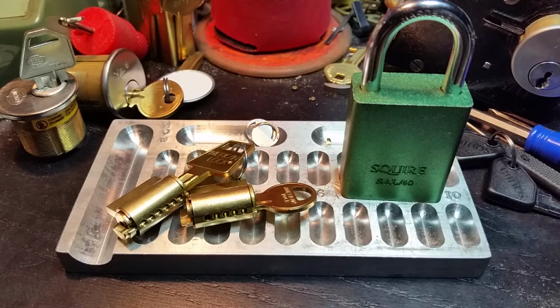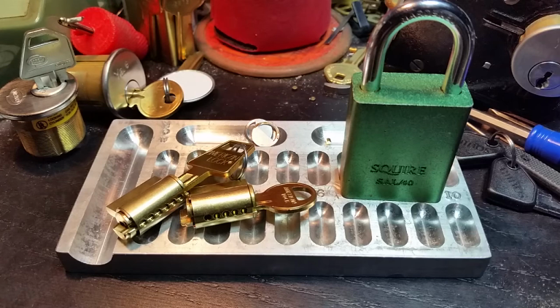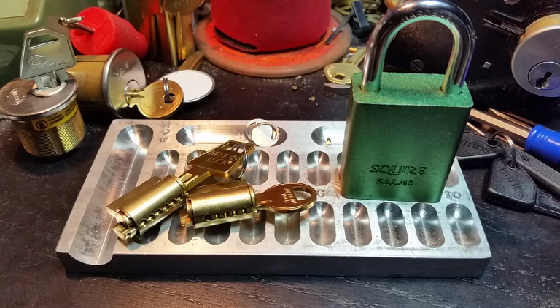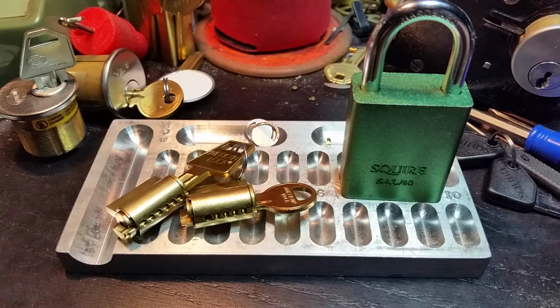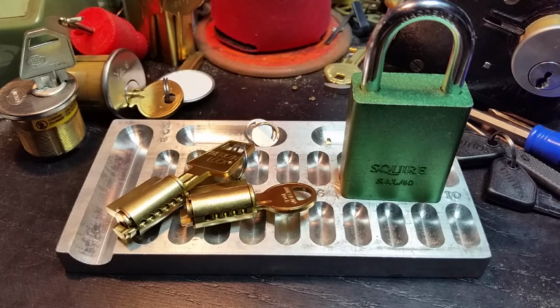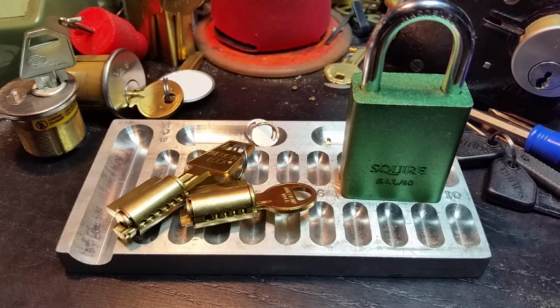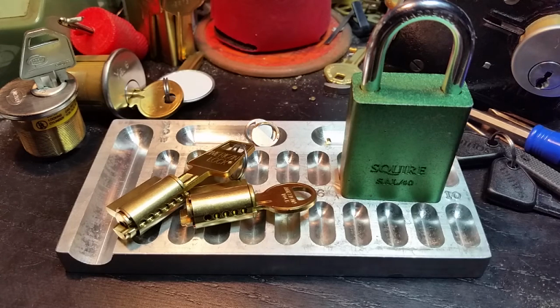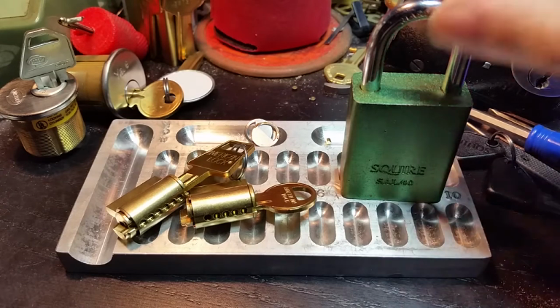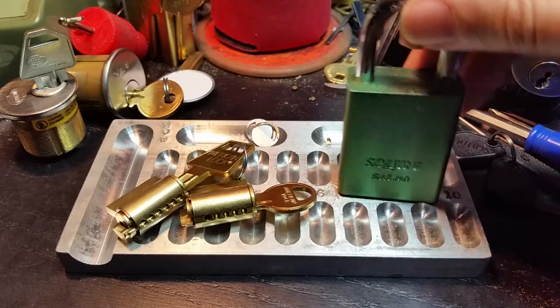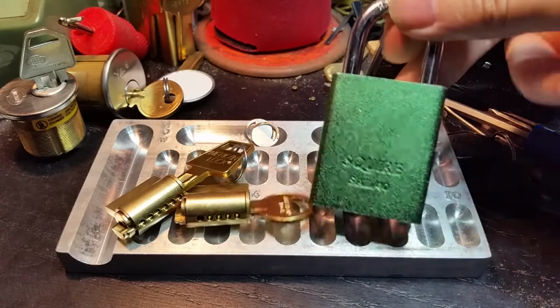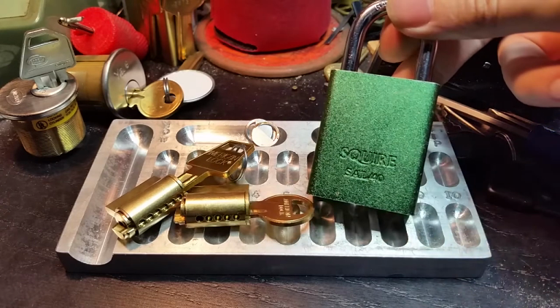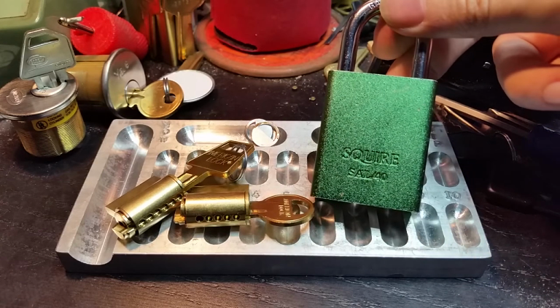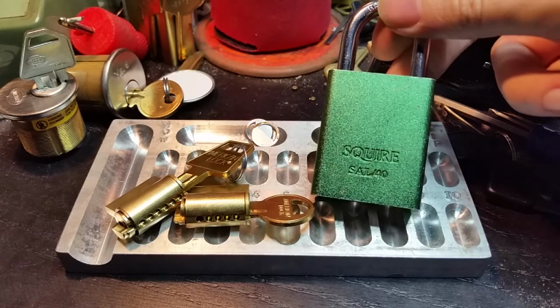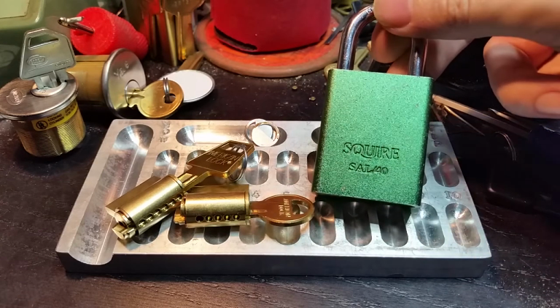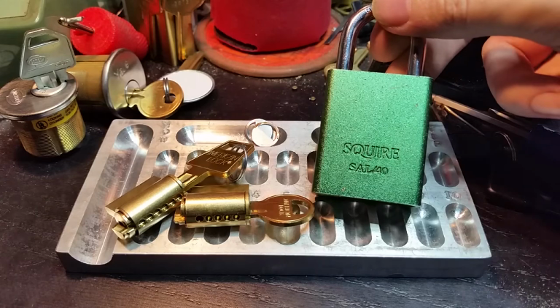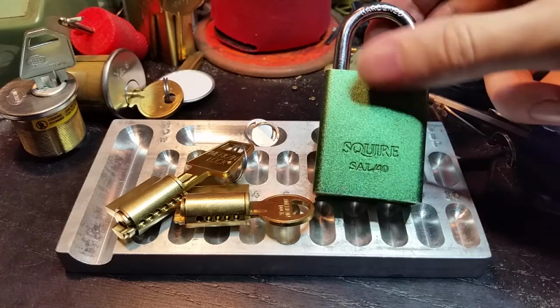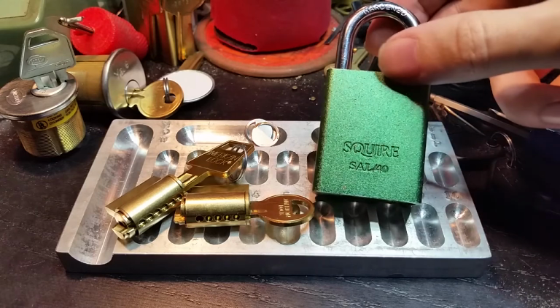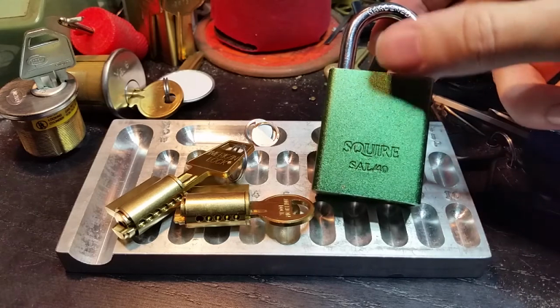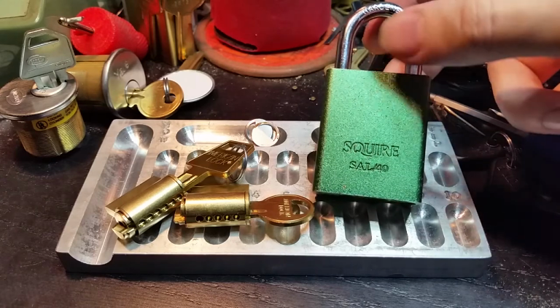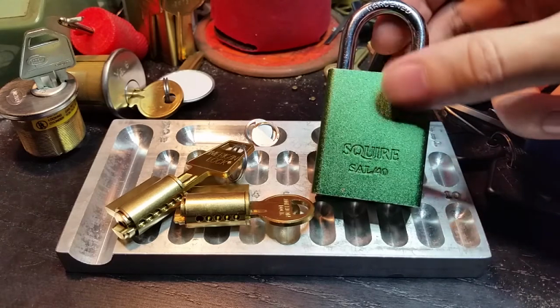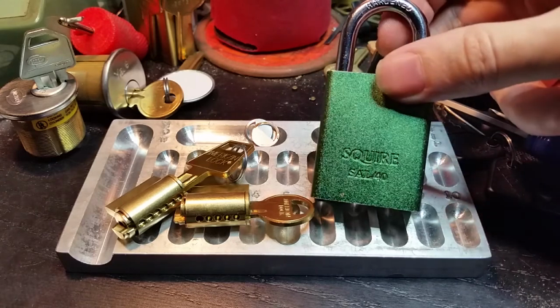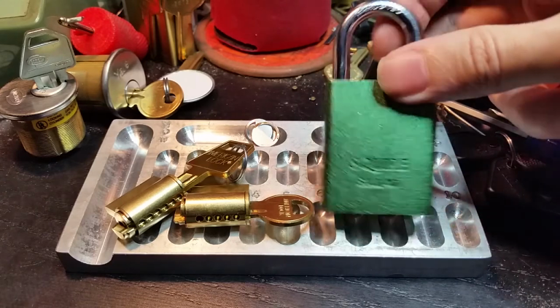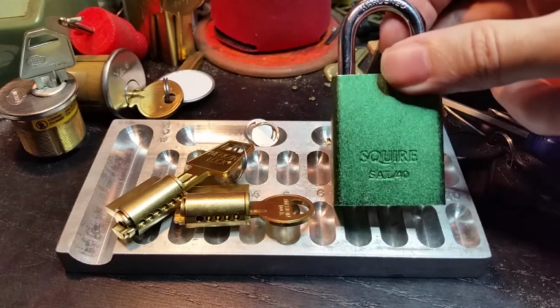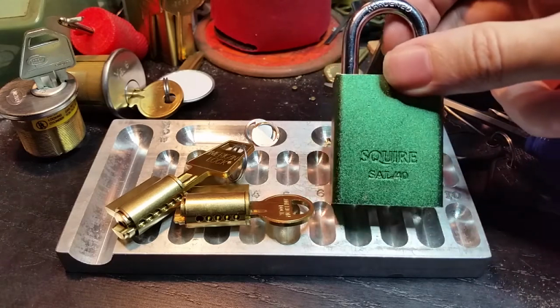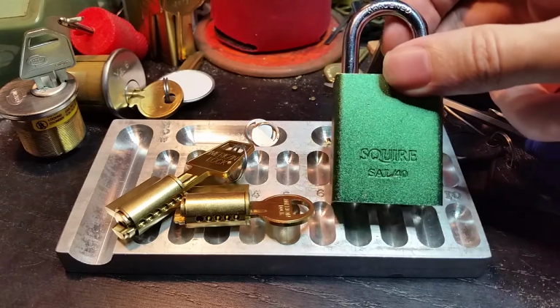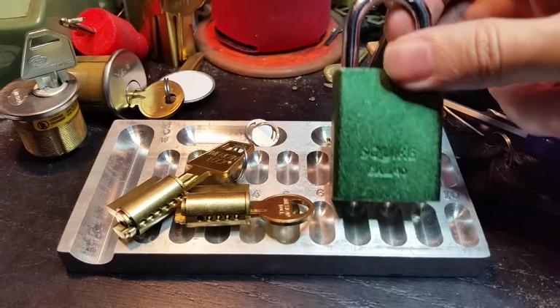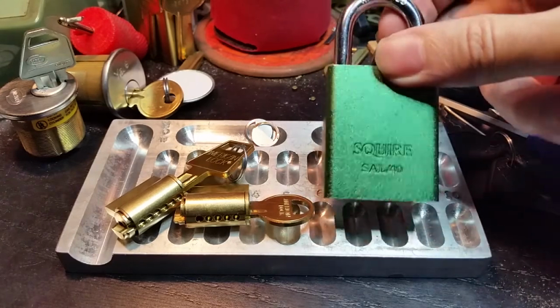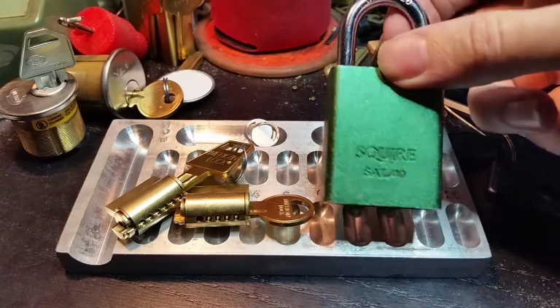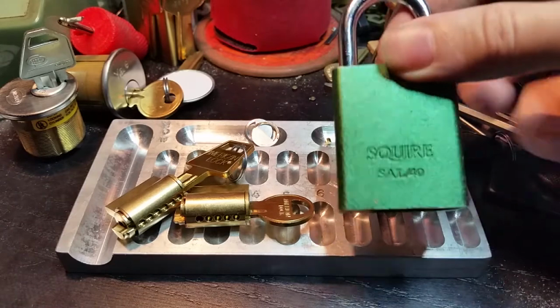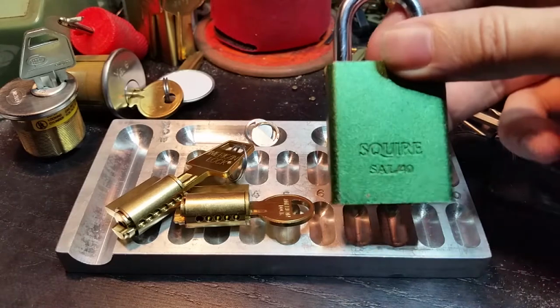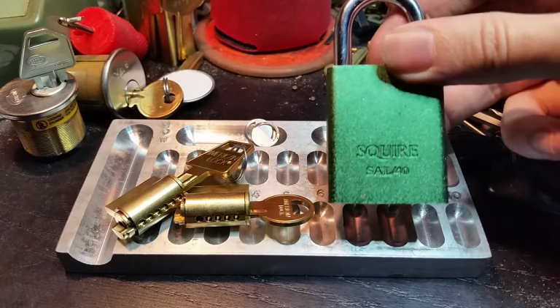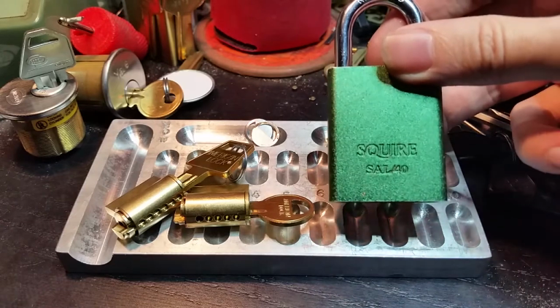Hey folks. Earlier today I showed you the Squire SAL-40, picked it, gutted it for you, and it put up some resistance.